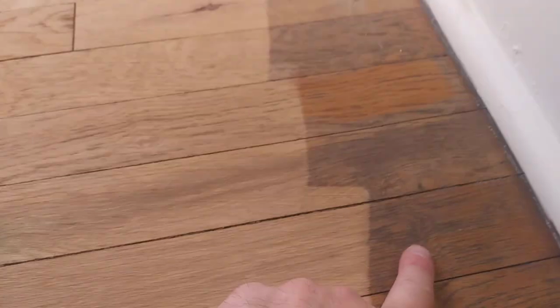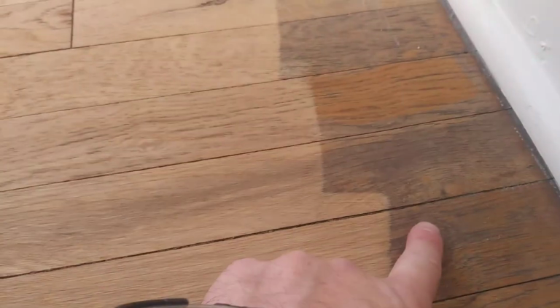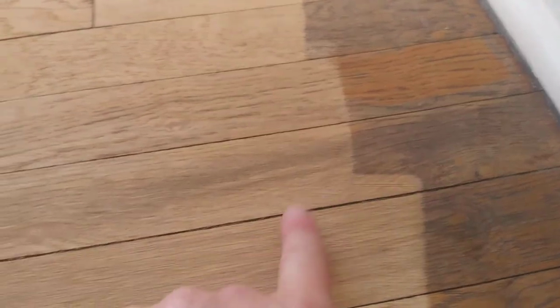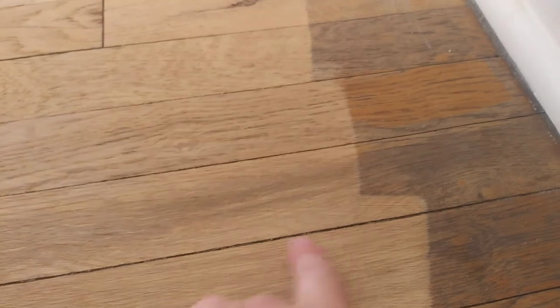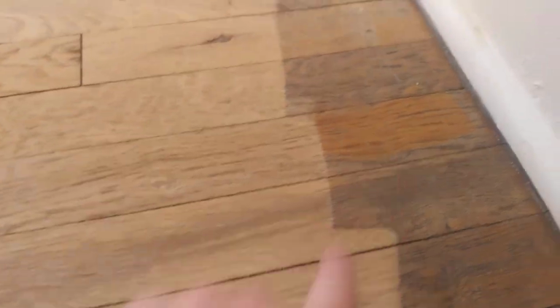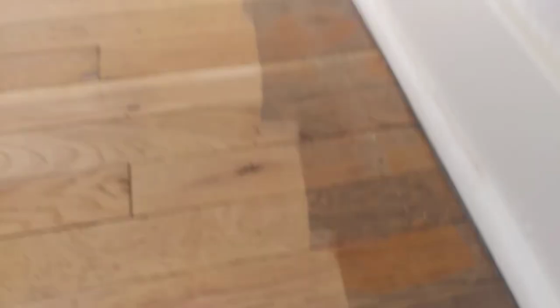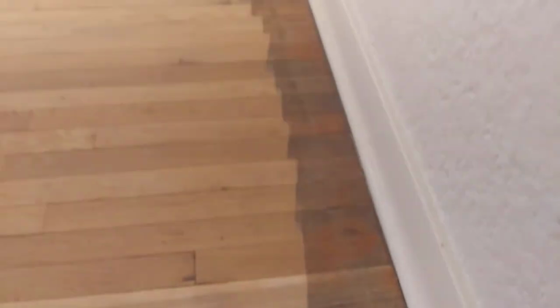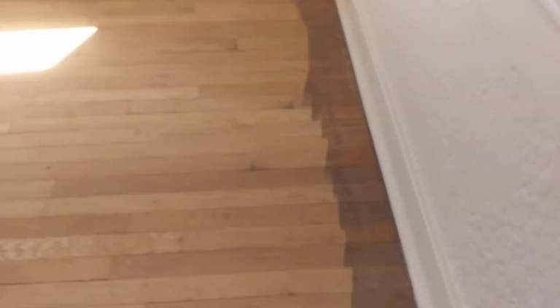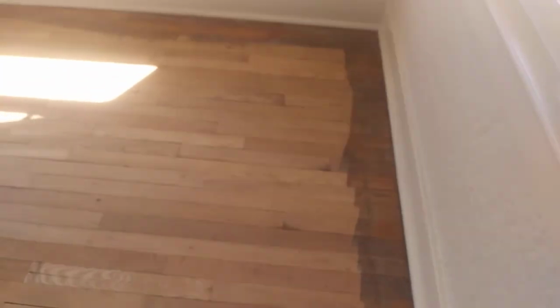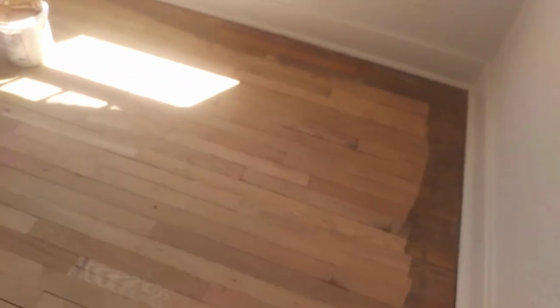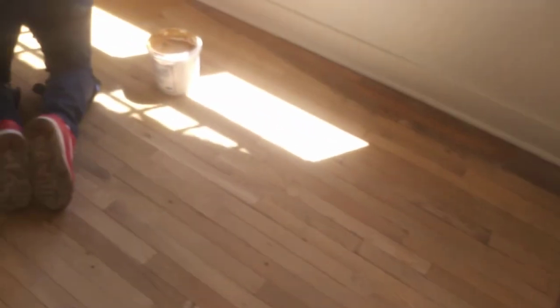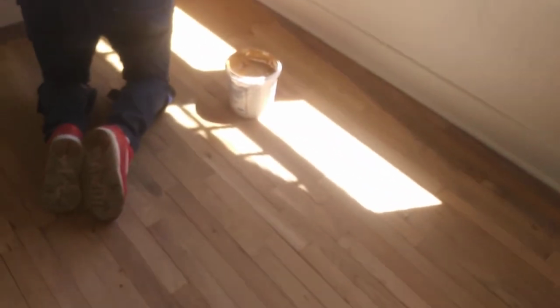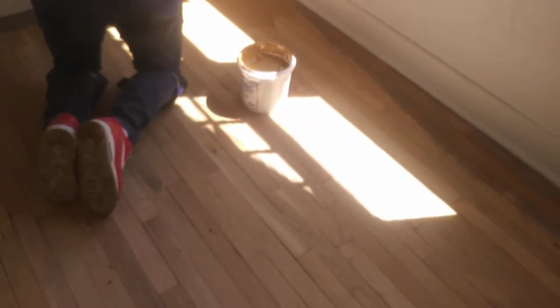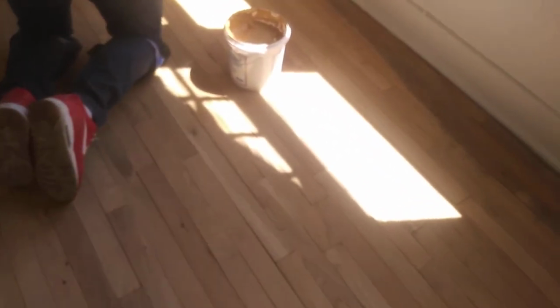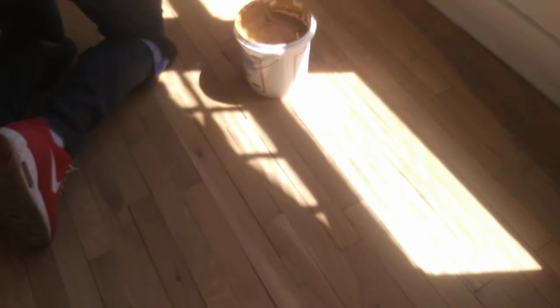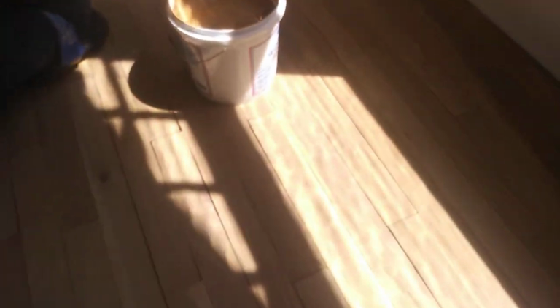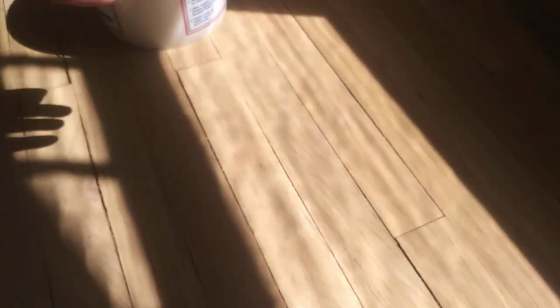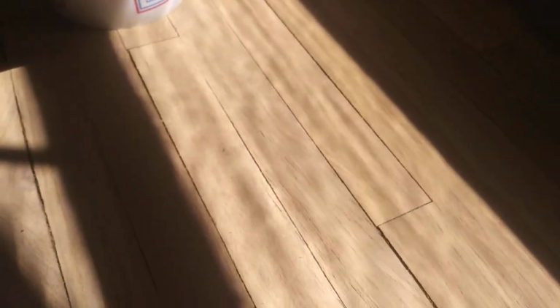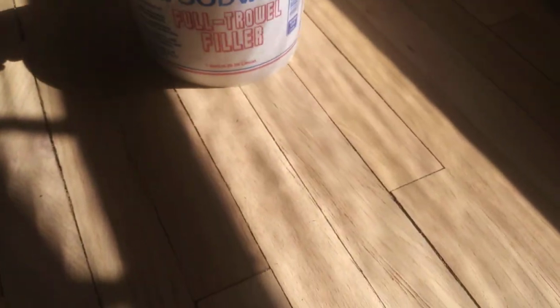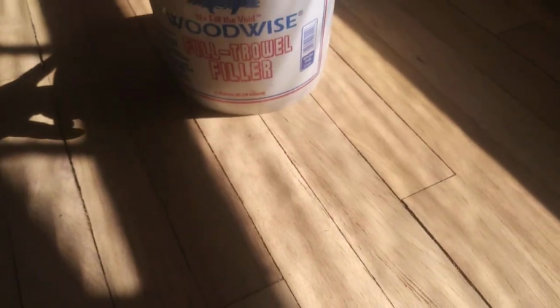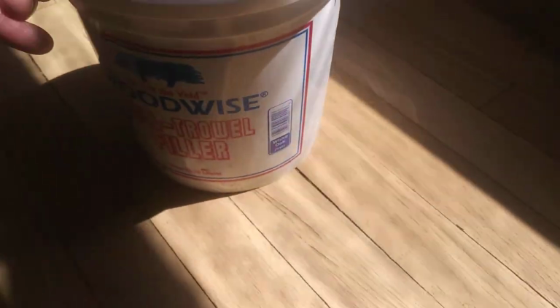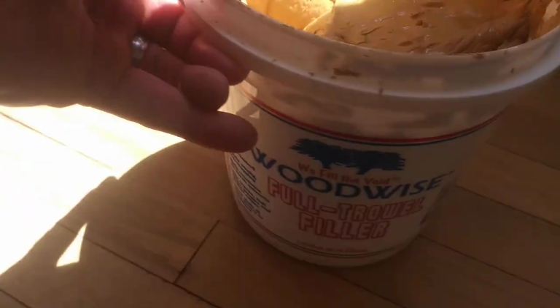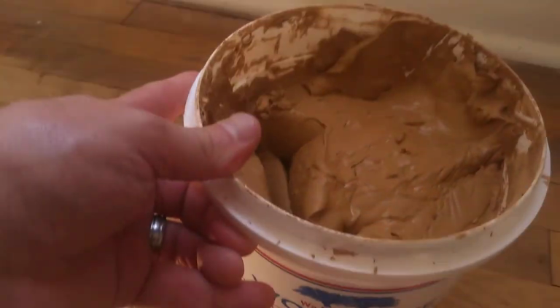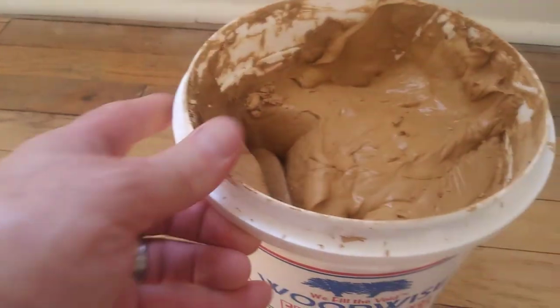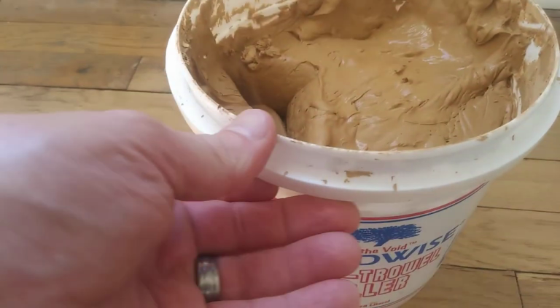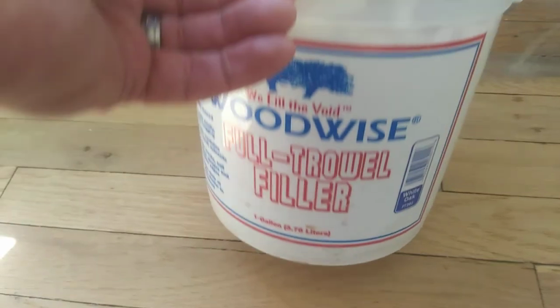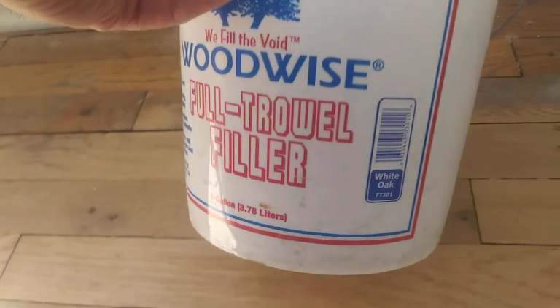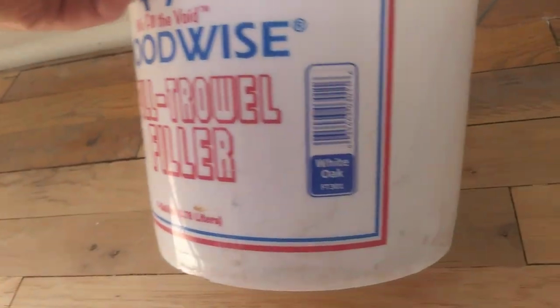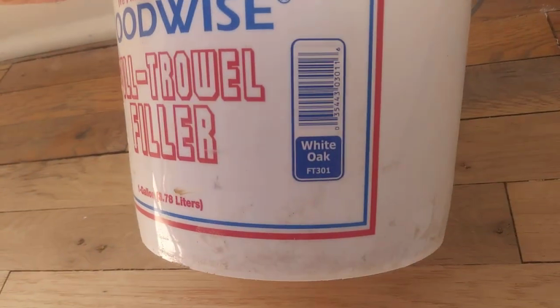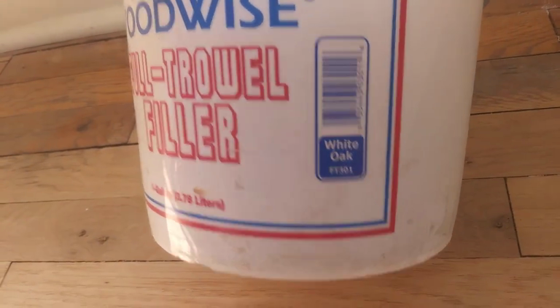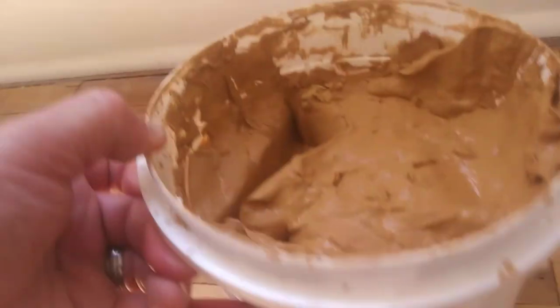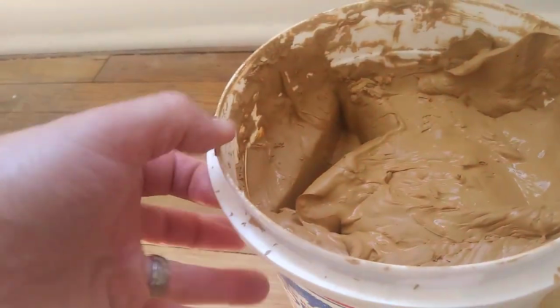Before and after — we still have to get in there with the edger. And this is the wood we use — all the floor will be filled with a white oak wood filler.